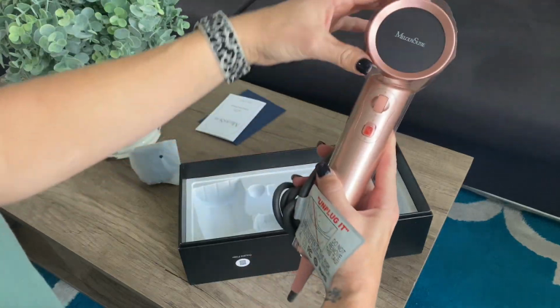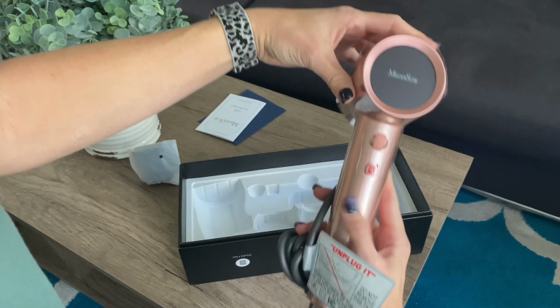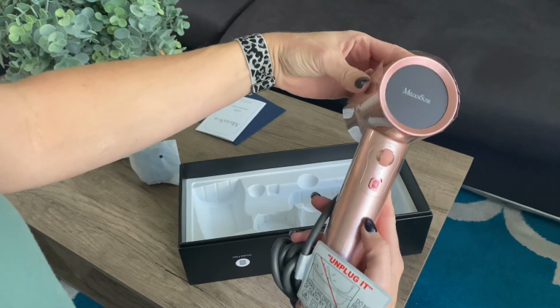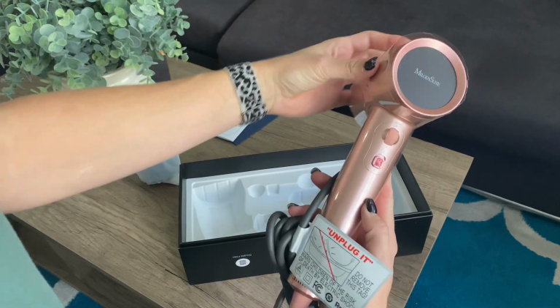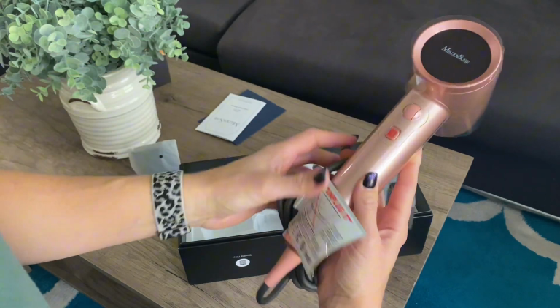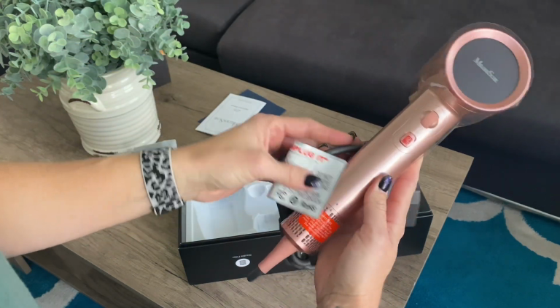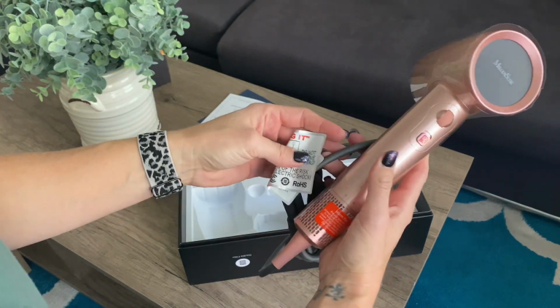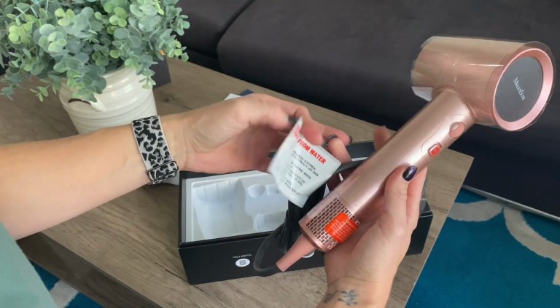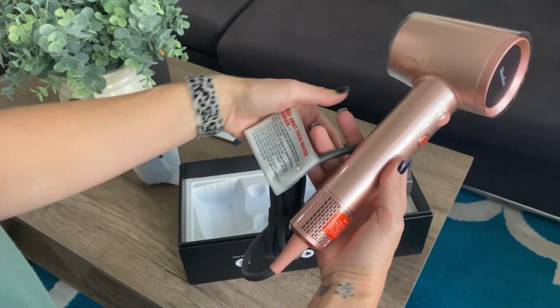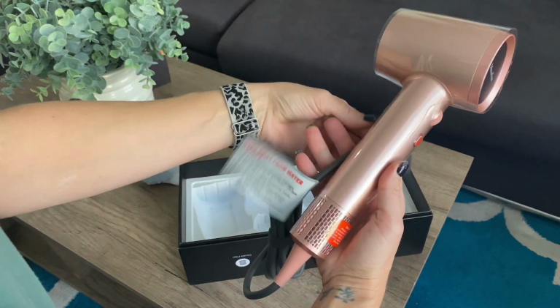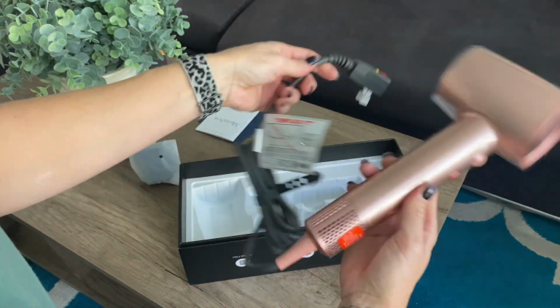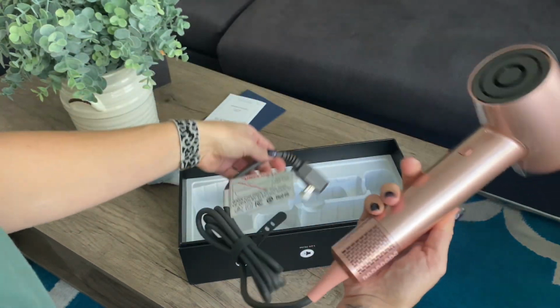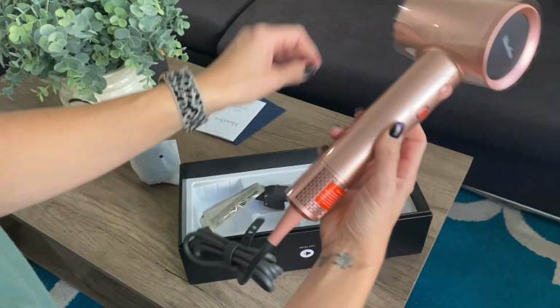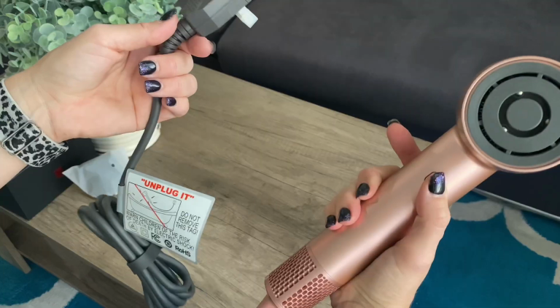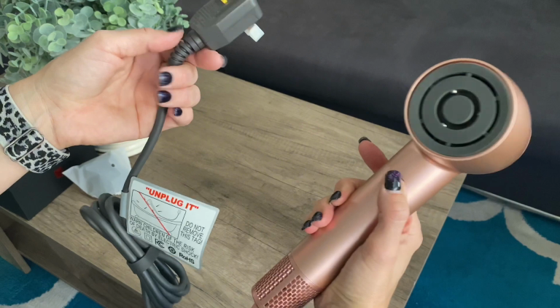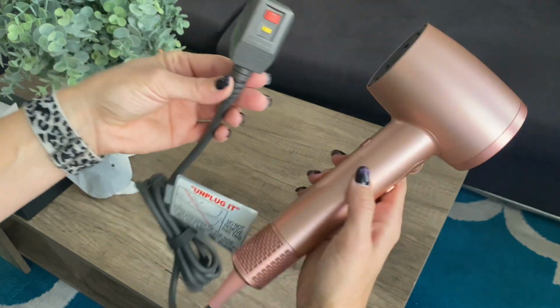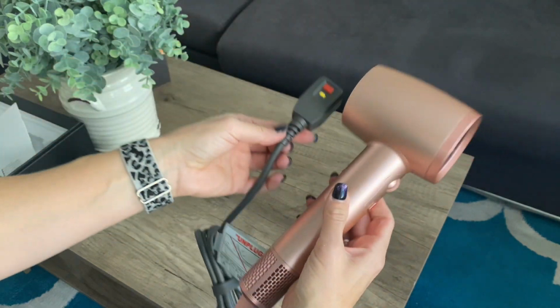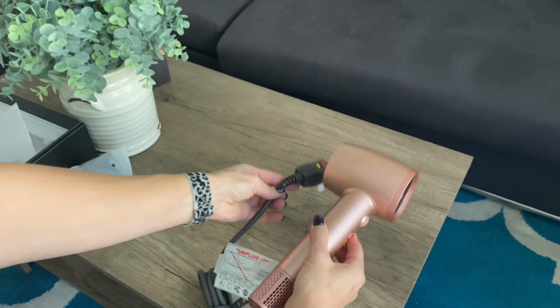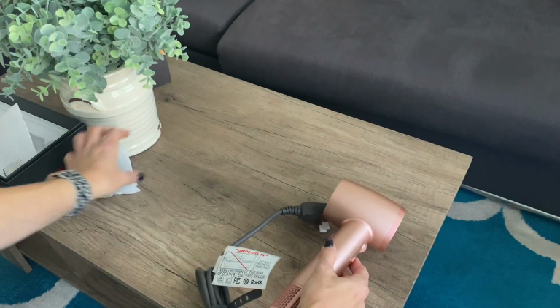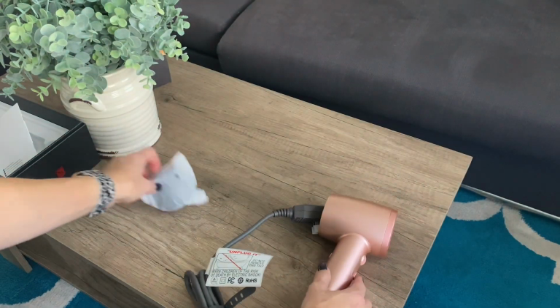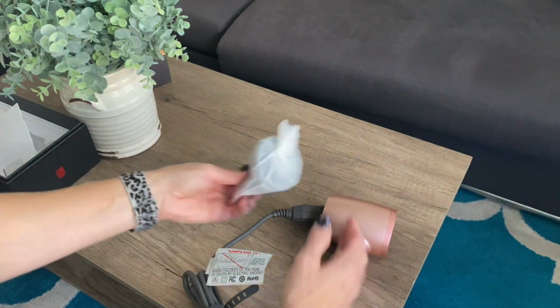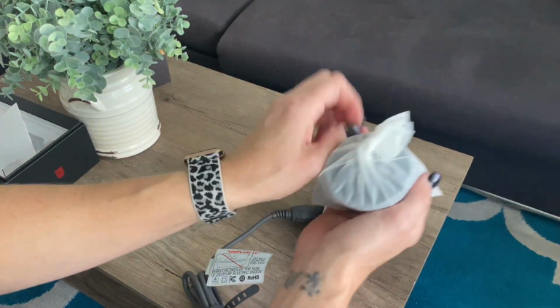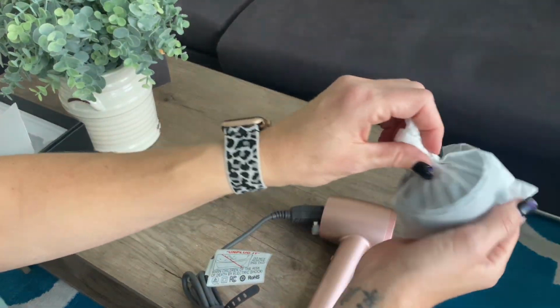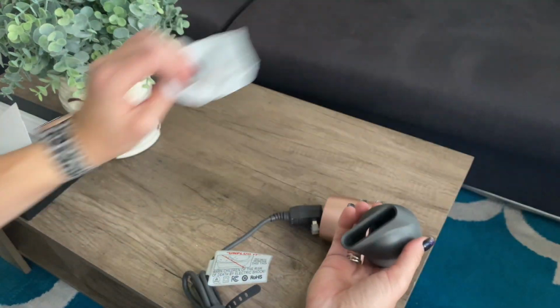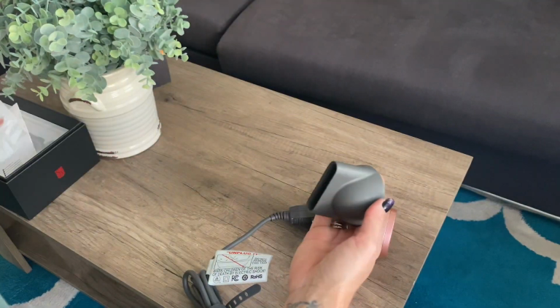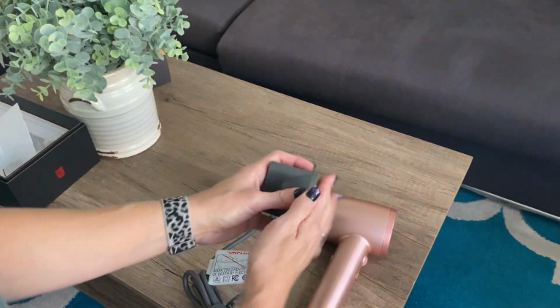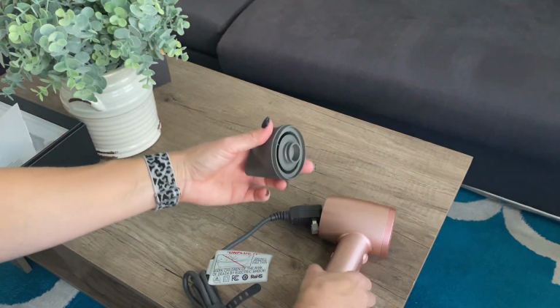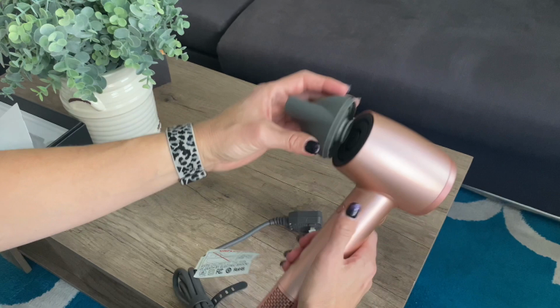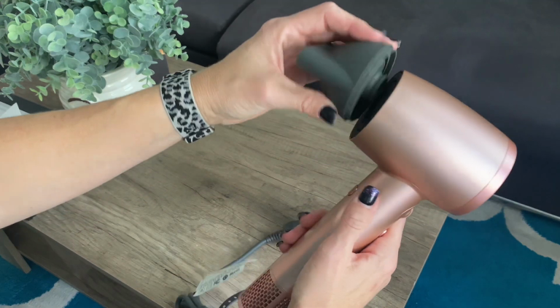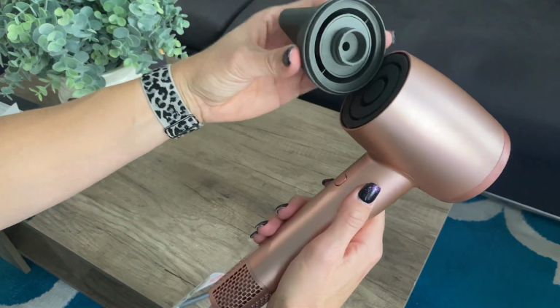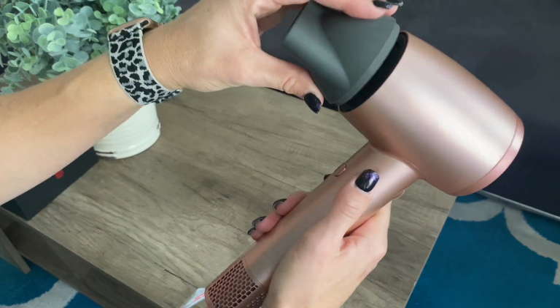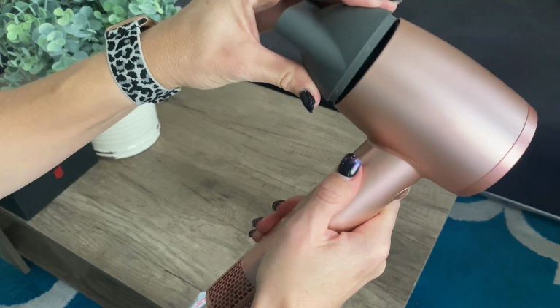Here's a closer look at the product. It comes in this beautiful pink color and the design is very nice too. I do like that it's on the smaller side and it's not too big and bulky. Plus it does come with the attachment right here, which I really appreciate.